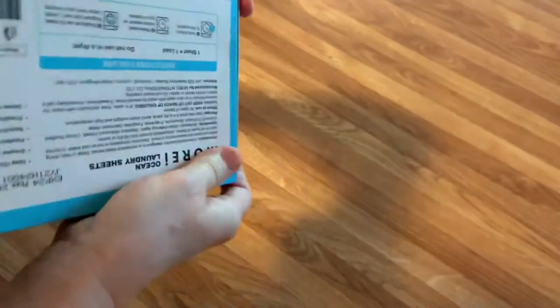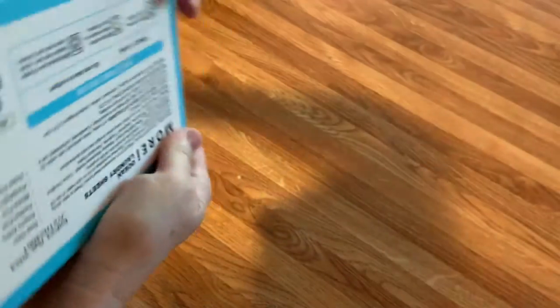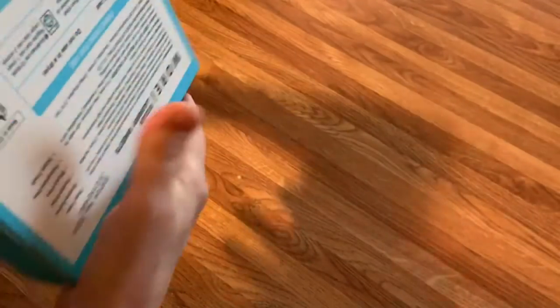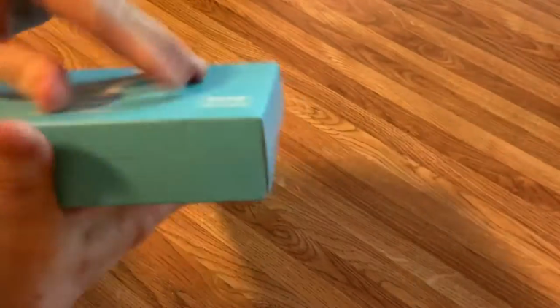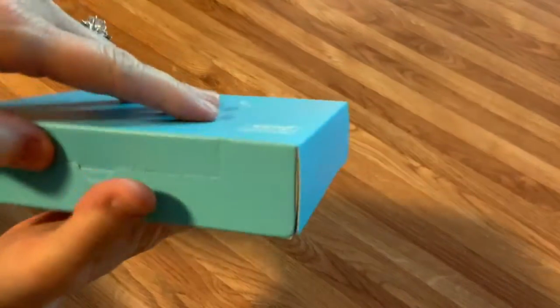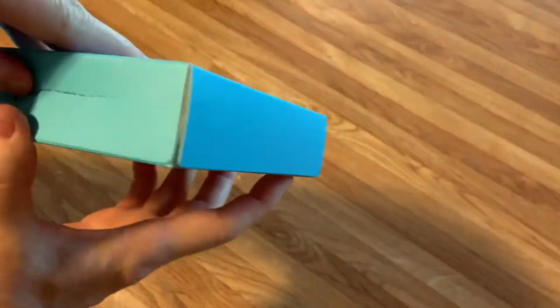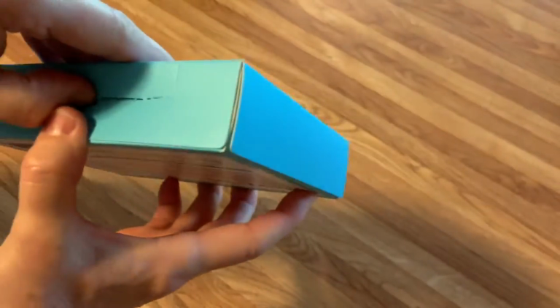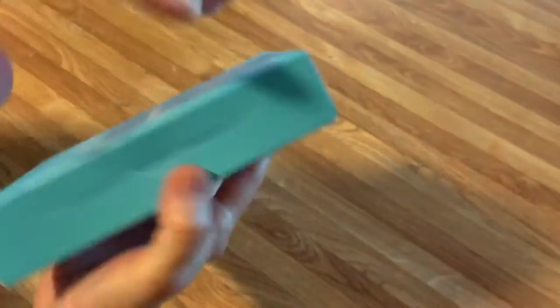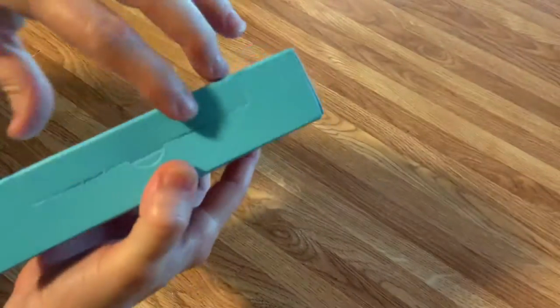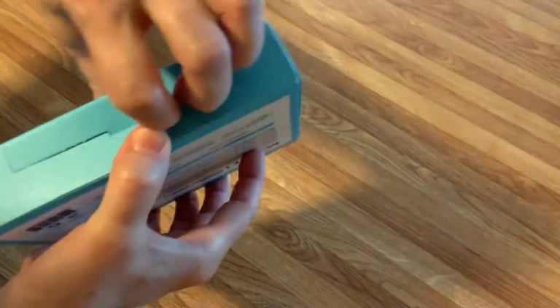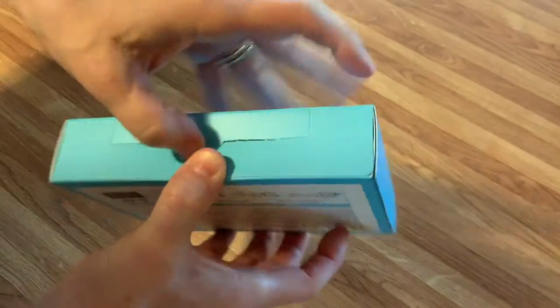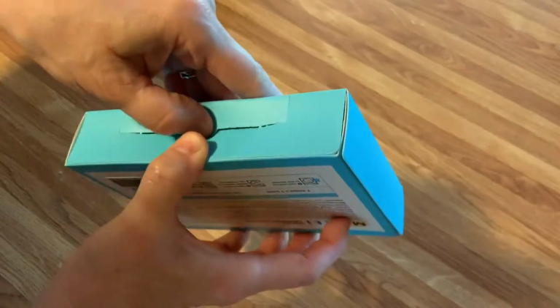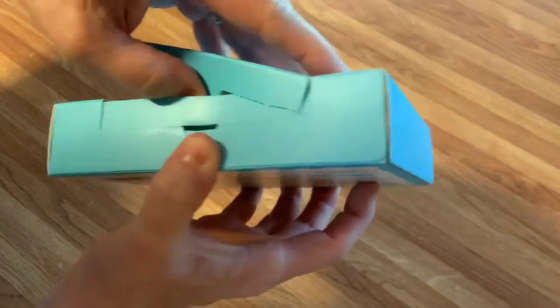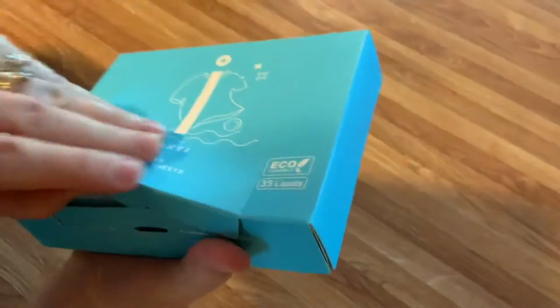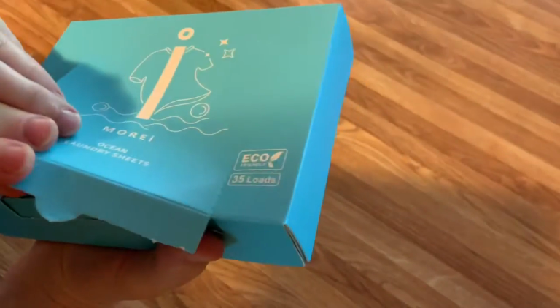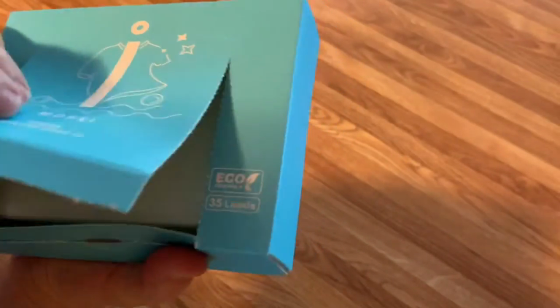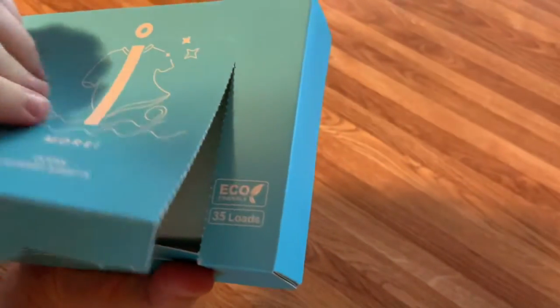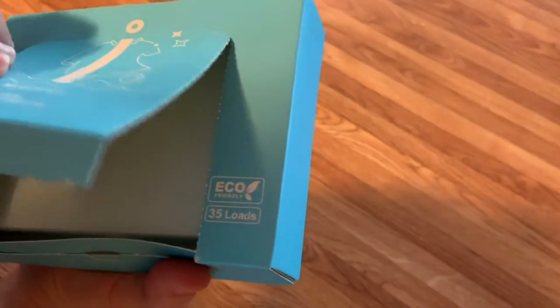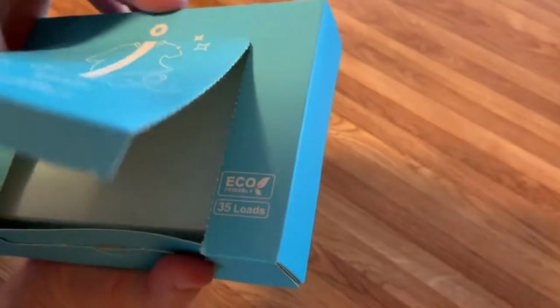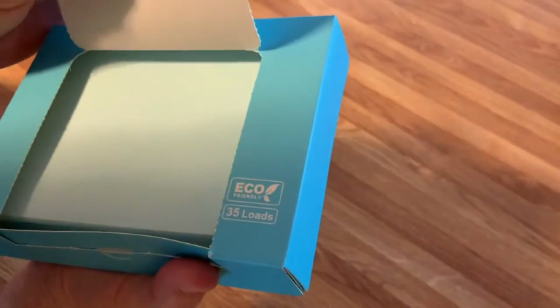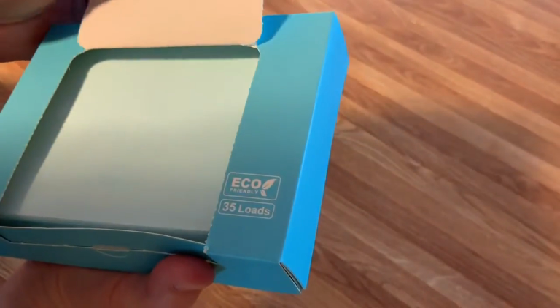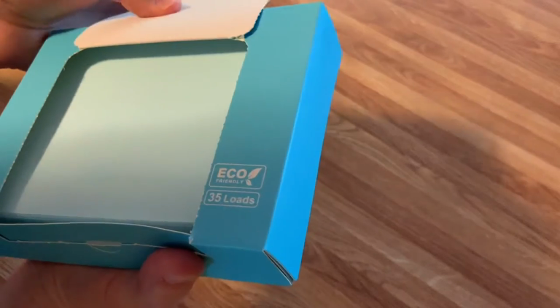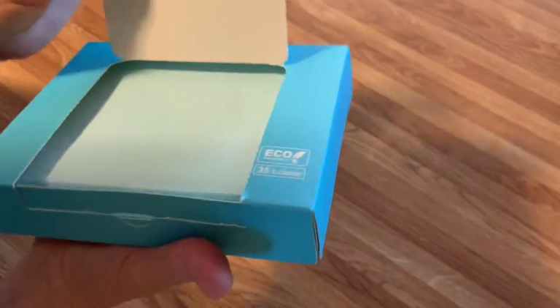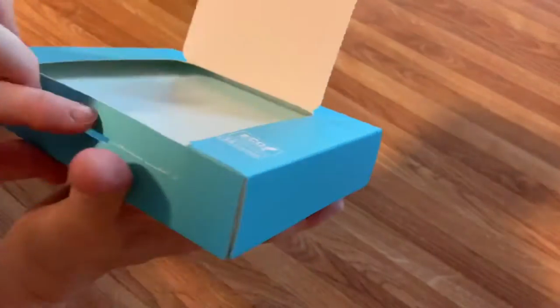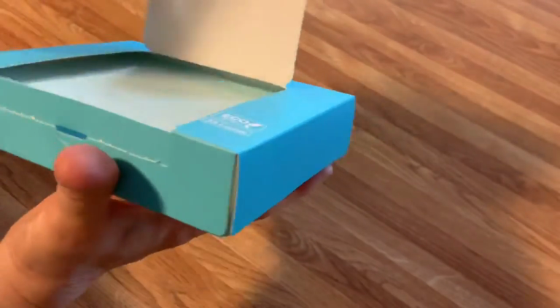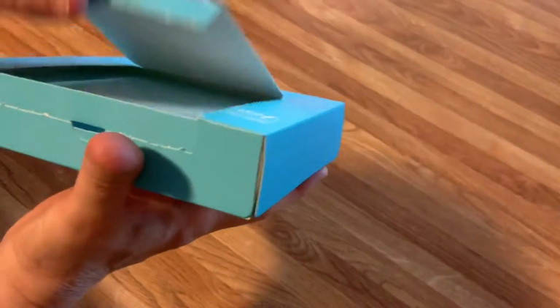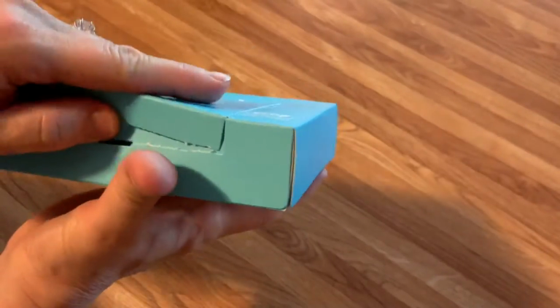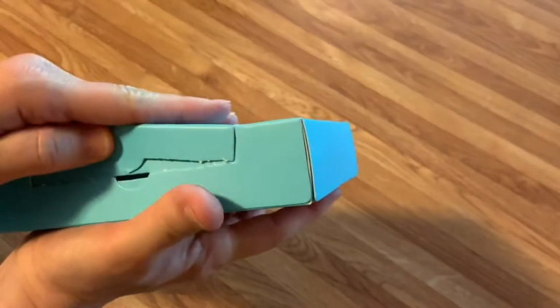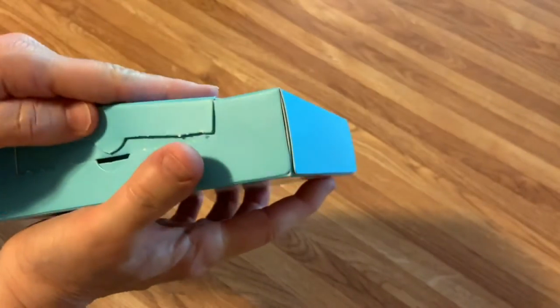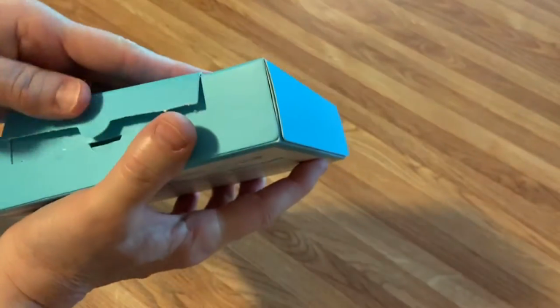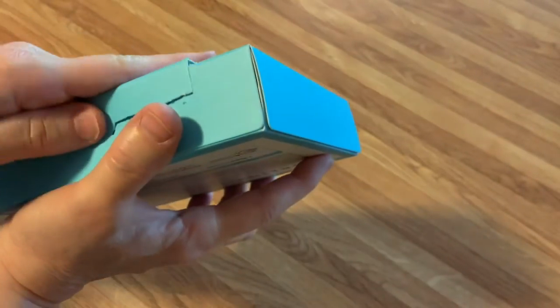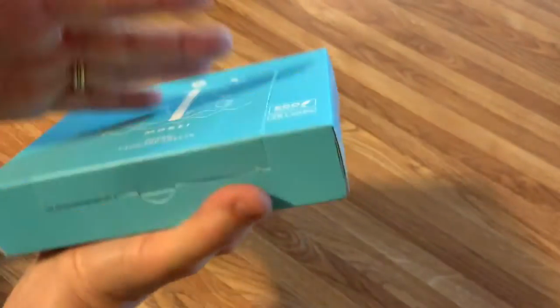Let's get this open. It's got a side opening — kind of like those Bounce fabric softener packages. And this should just tear open like that. When you're not using it, it will just seal back.